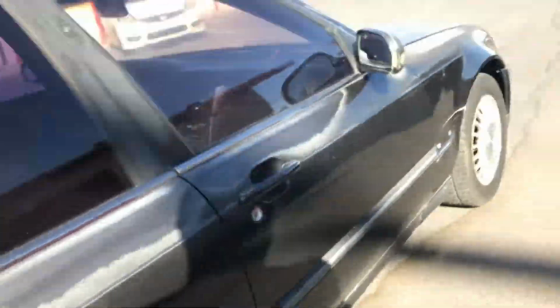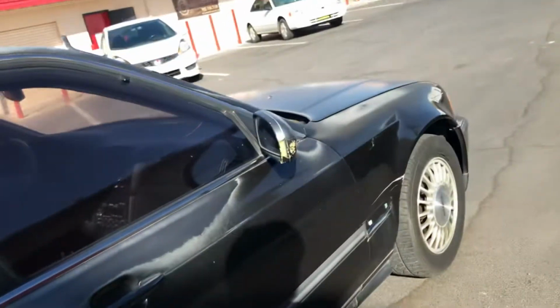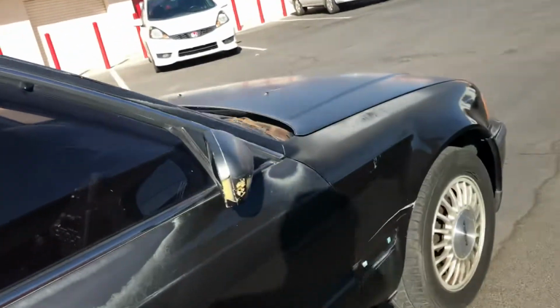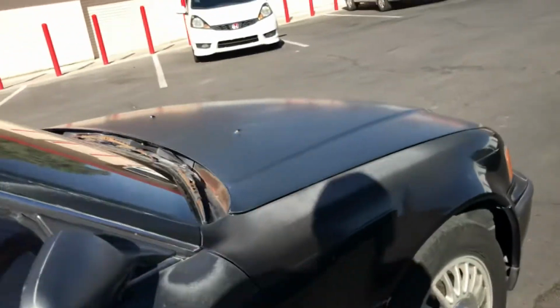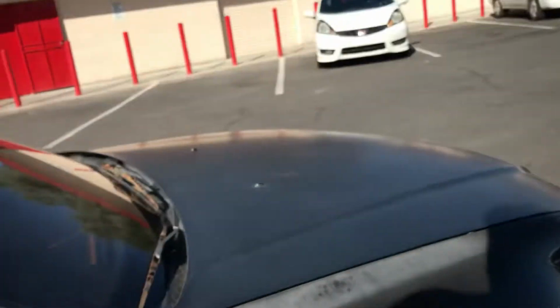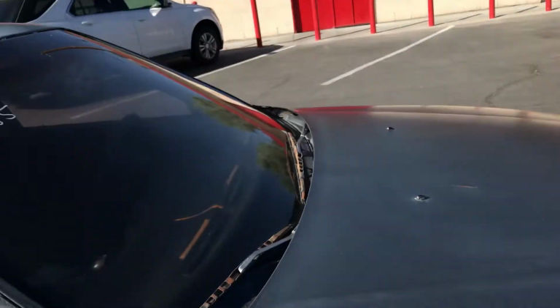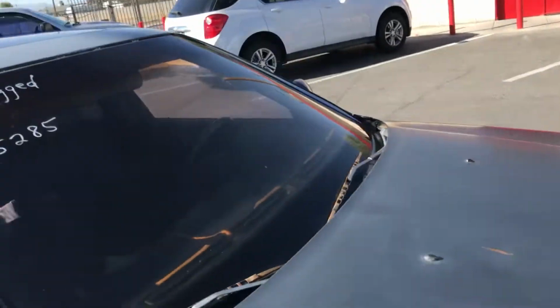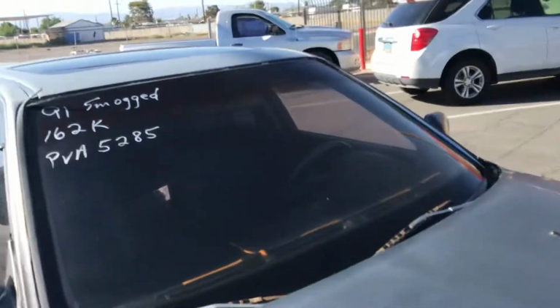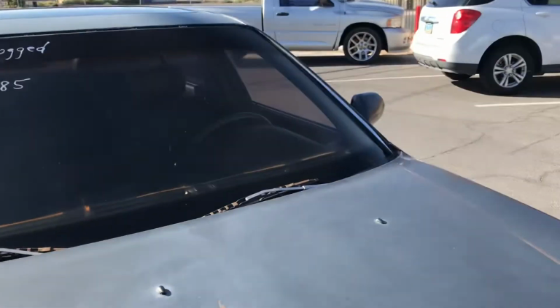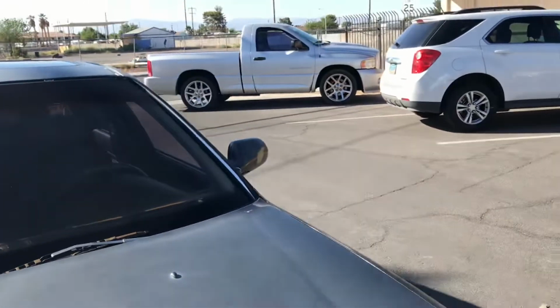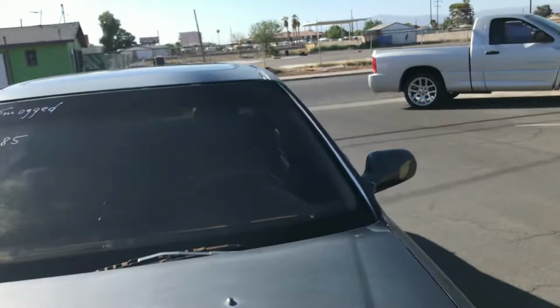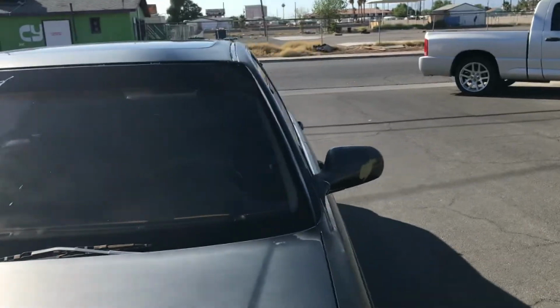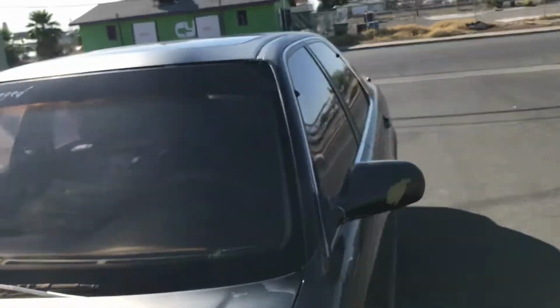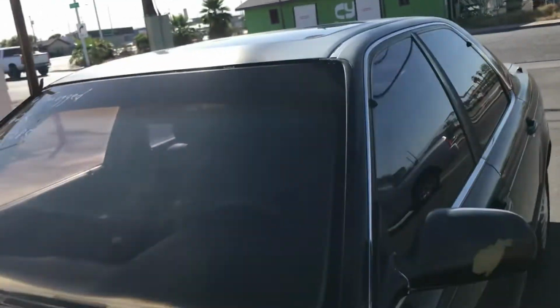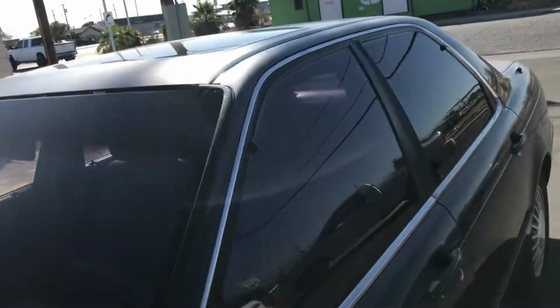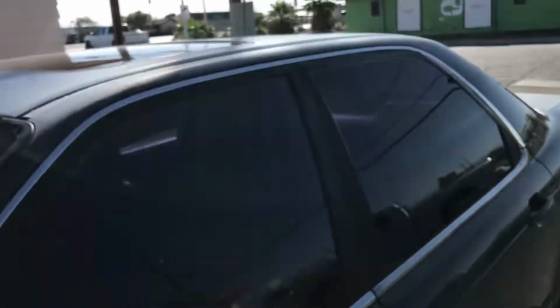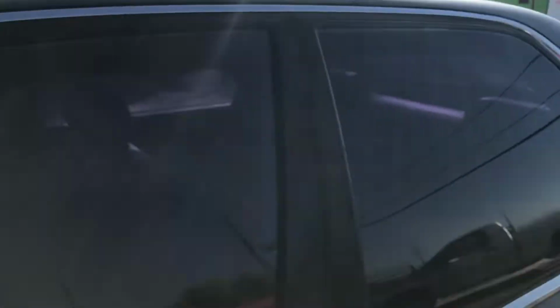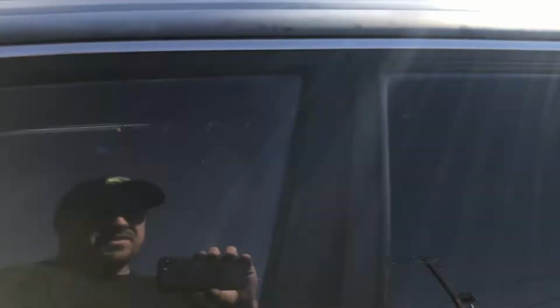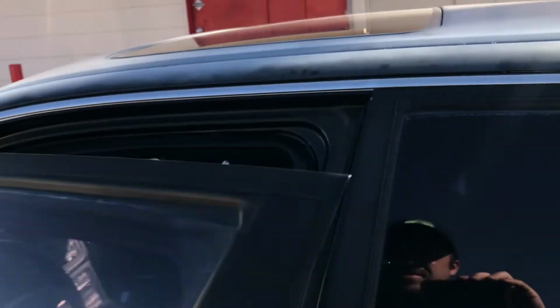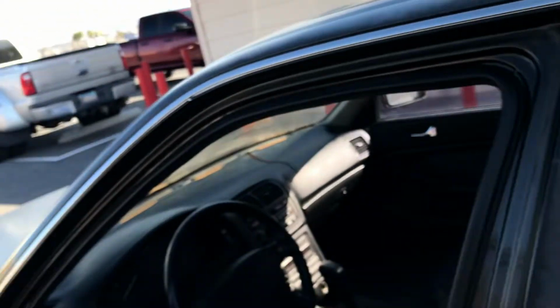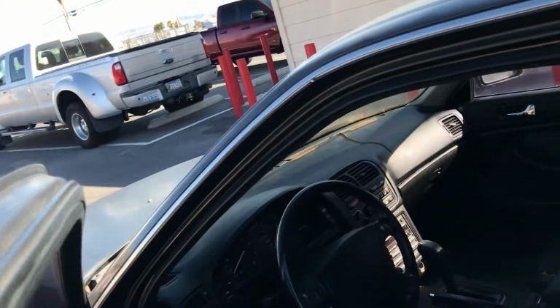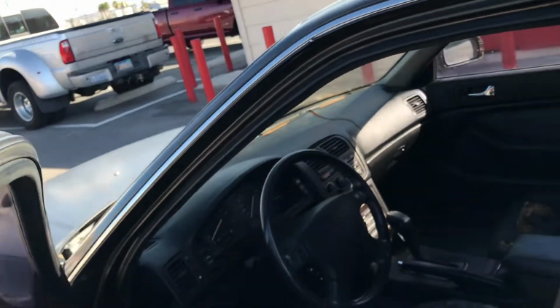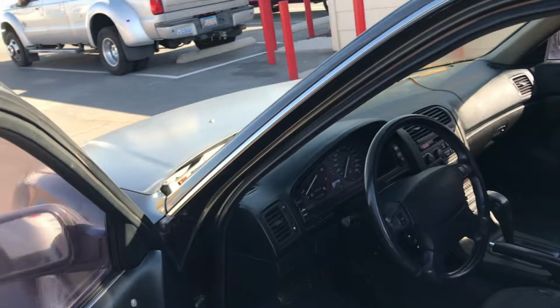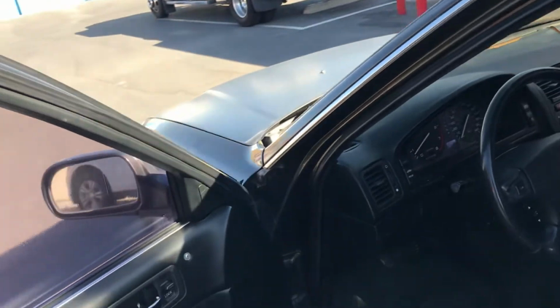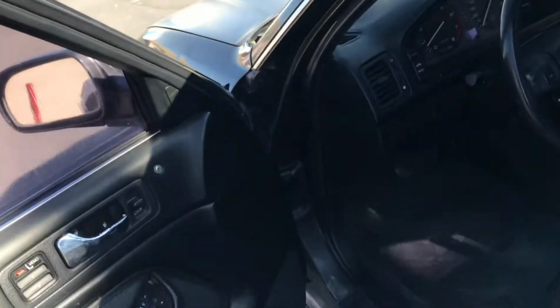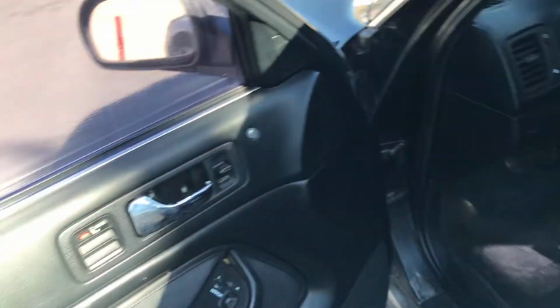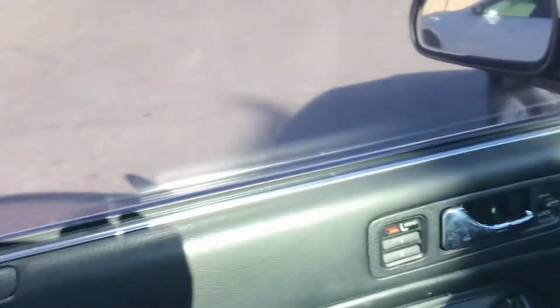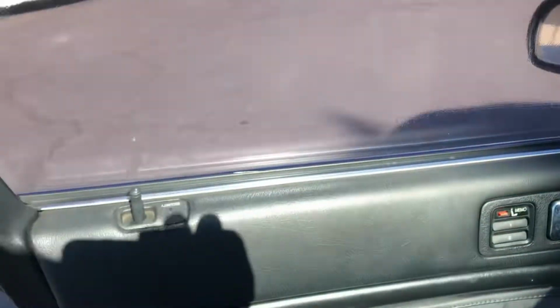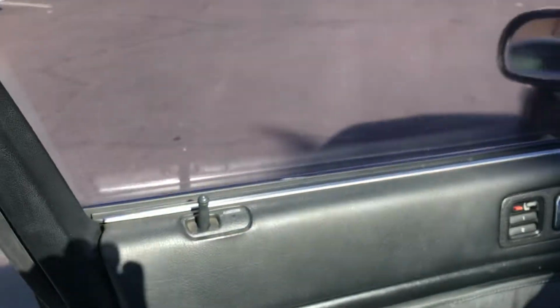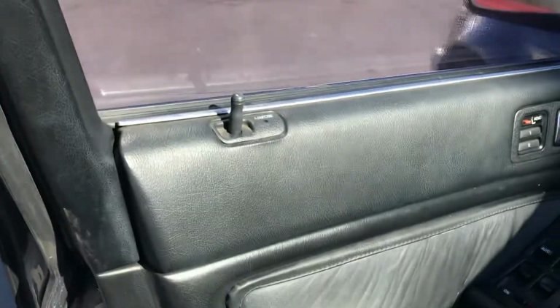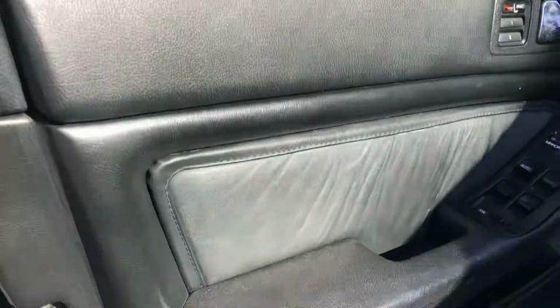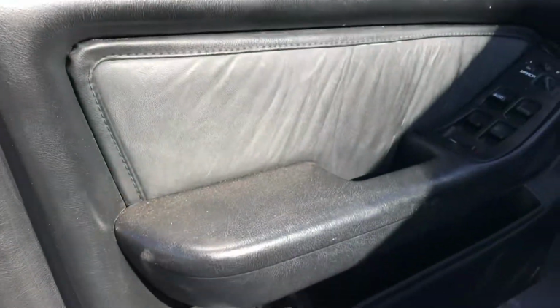Overall this only has 162,000 miles, which seems like not a lot for a '91. I'm gonna go ahead and look on the inside to show you everything.